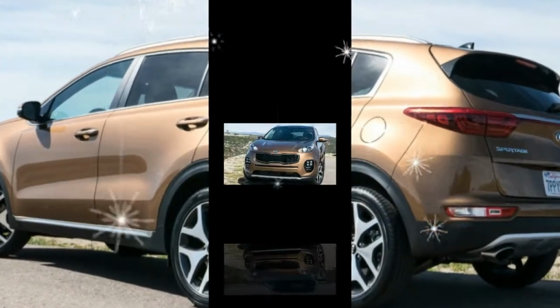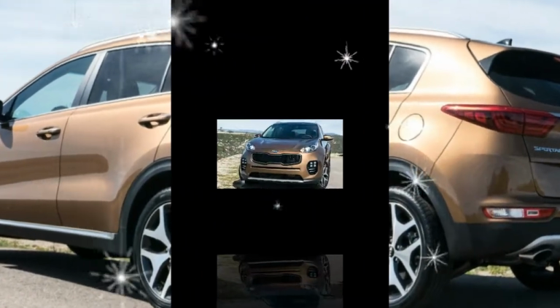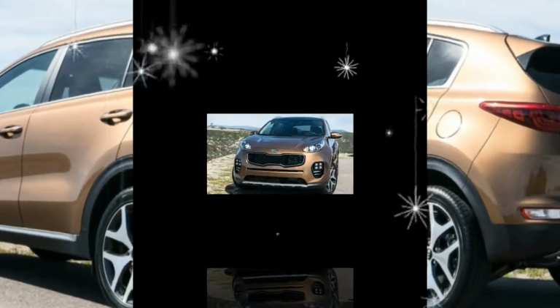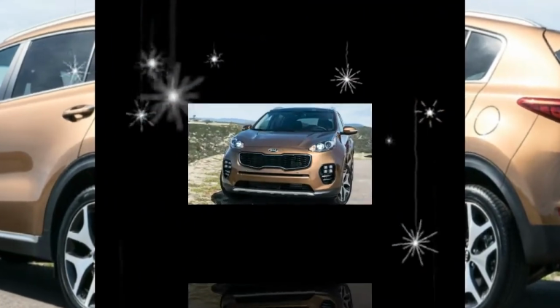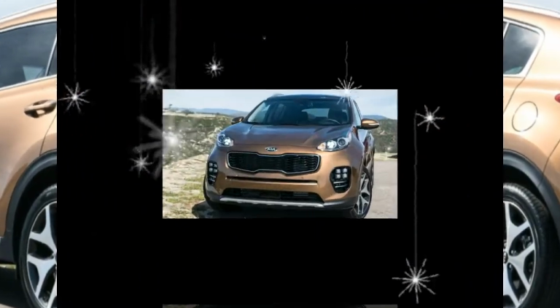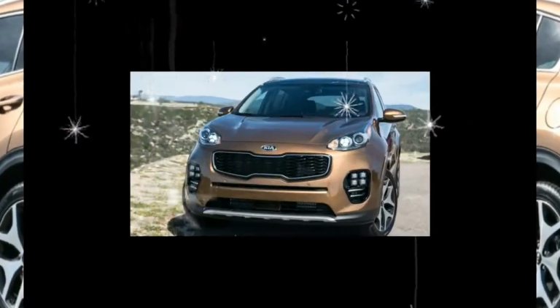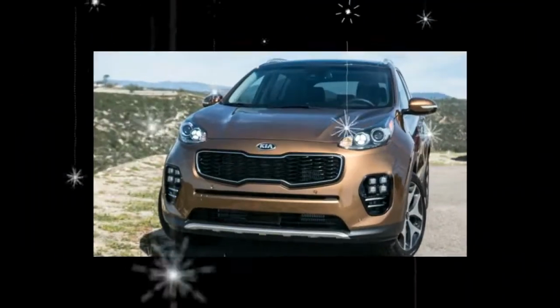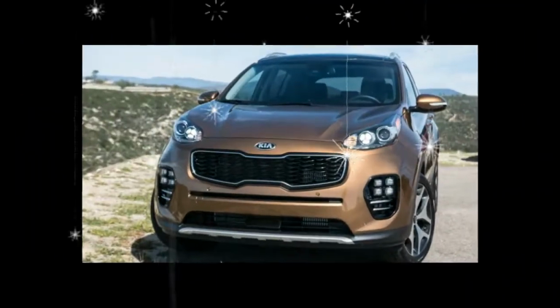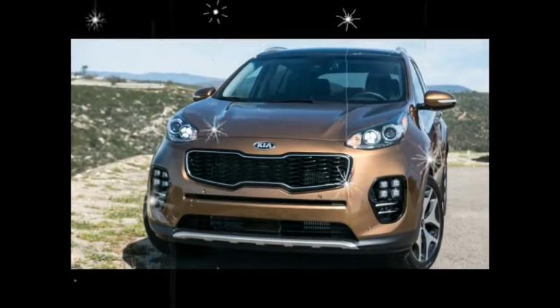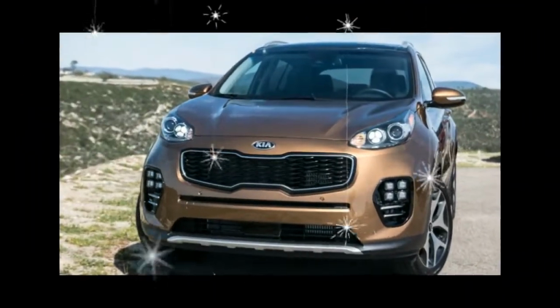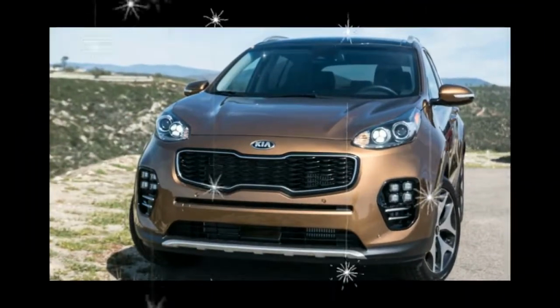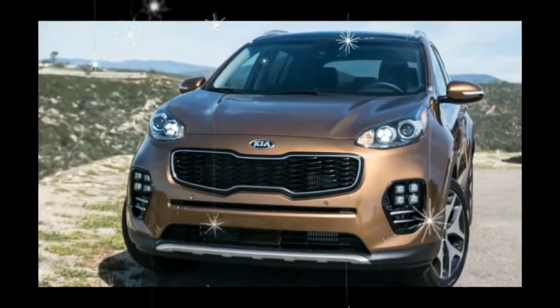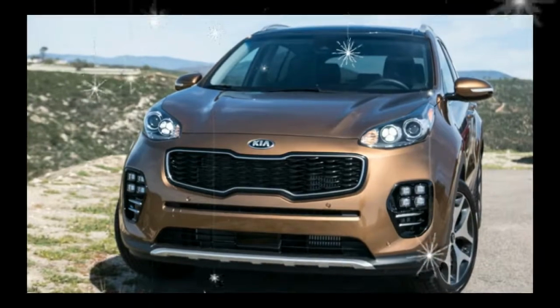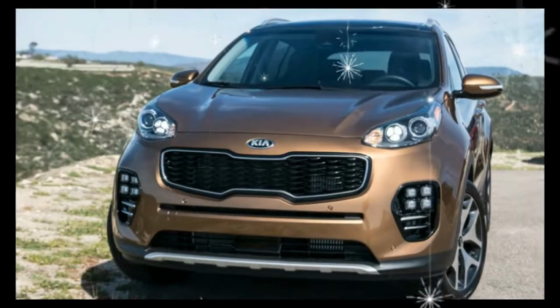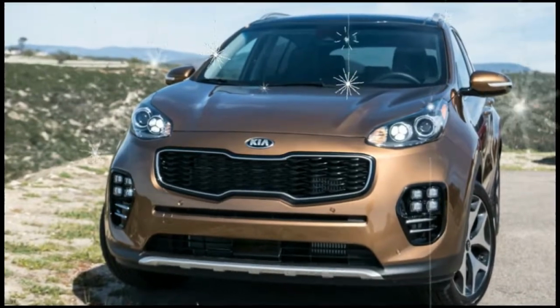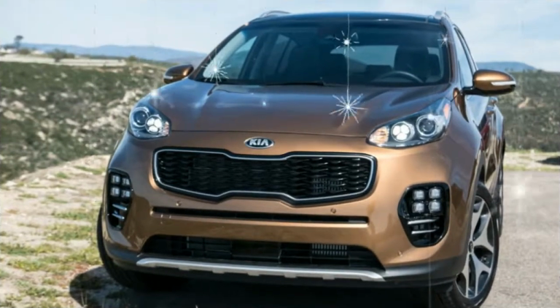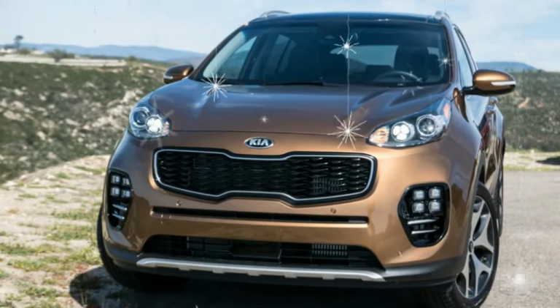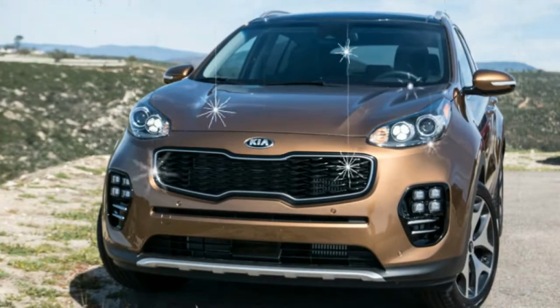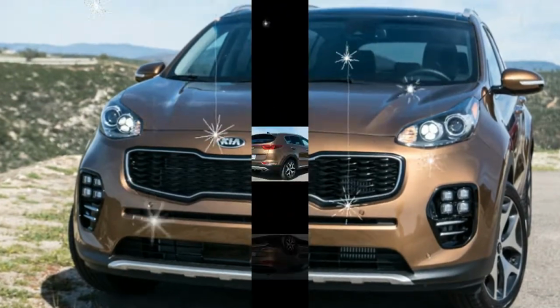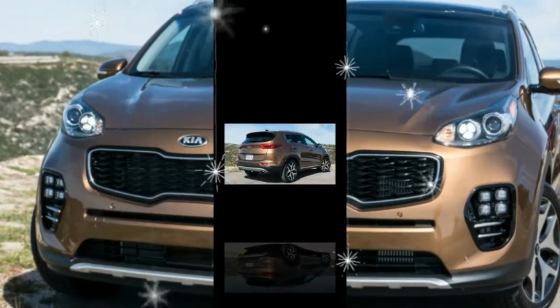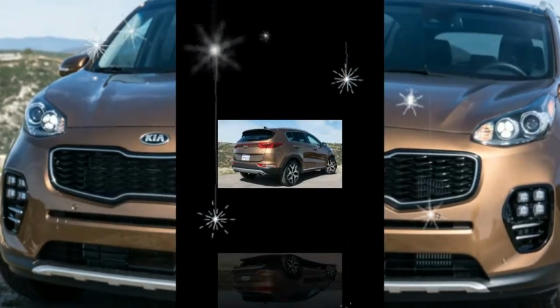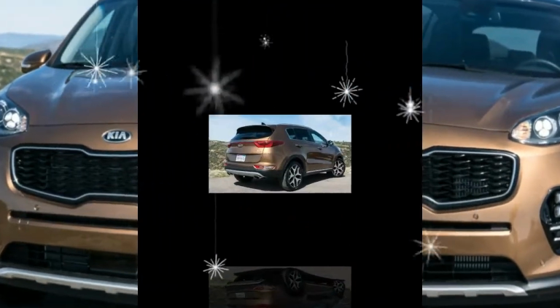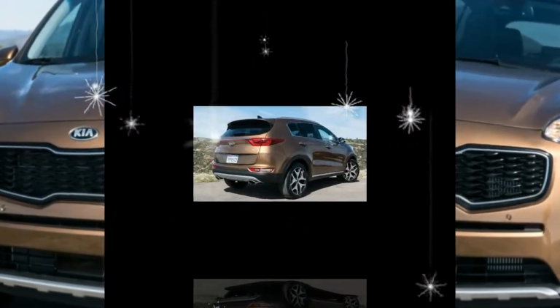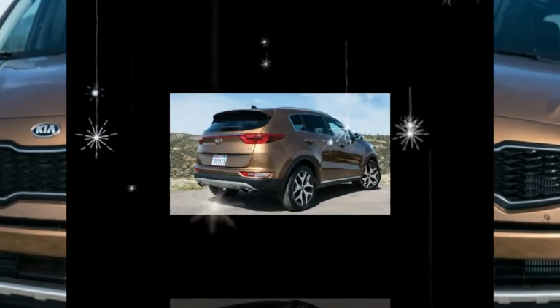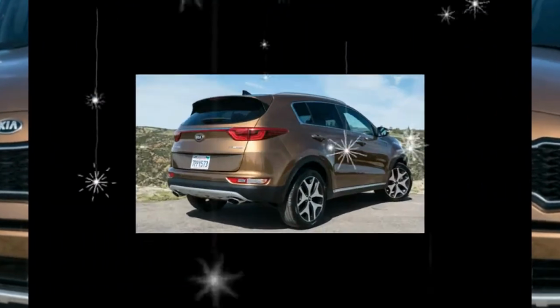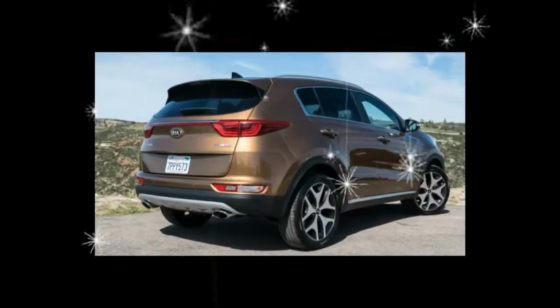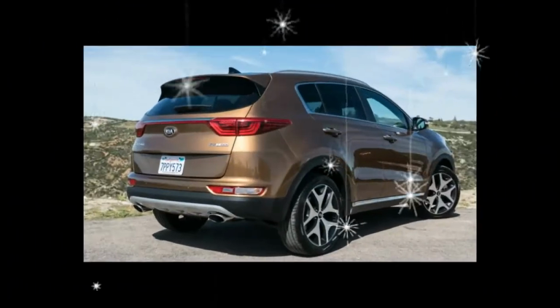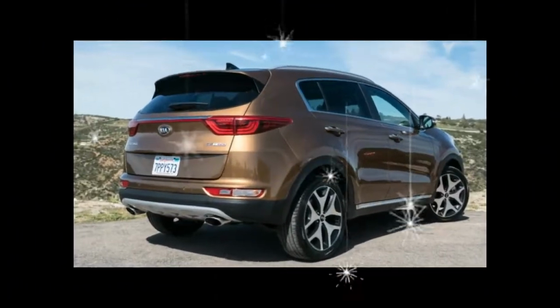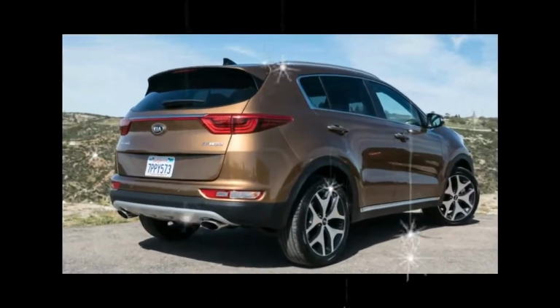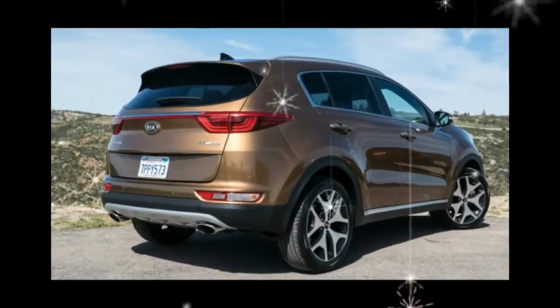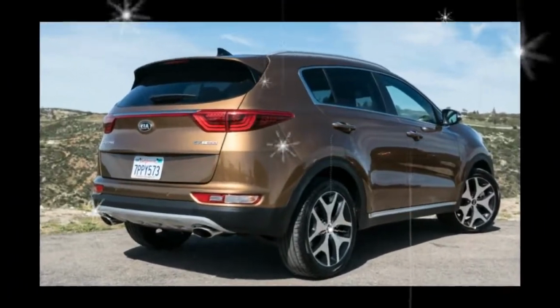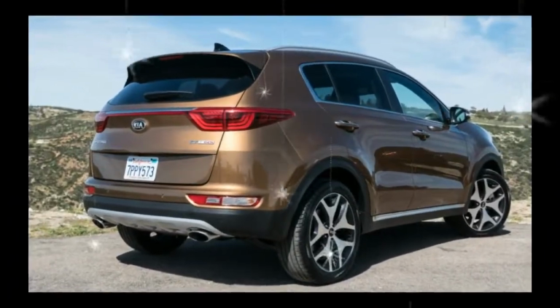Despite mediocre fuel economy and tight cargo quarters, the jovial Sportage is a justifiable alternative to top-ranked rivals.